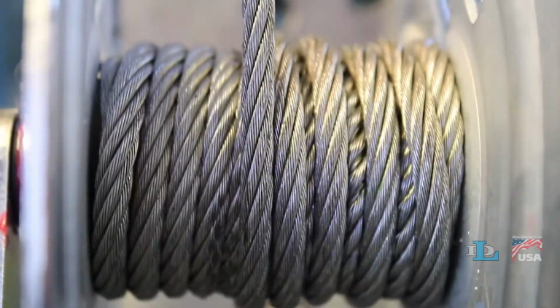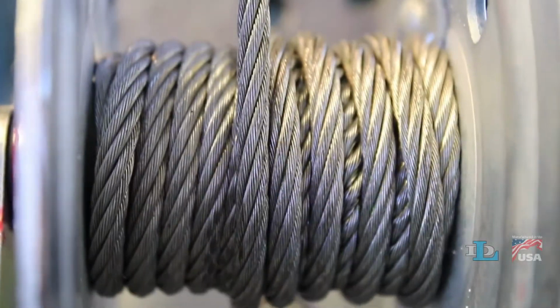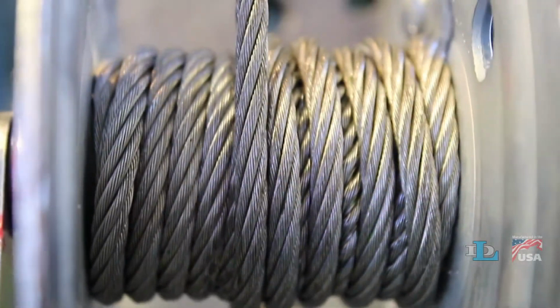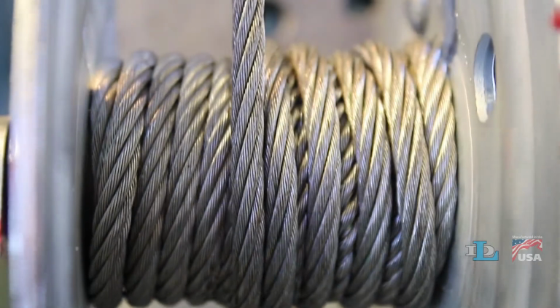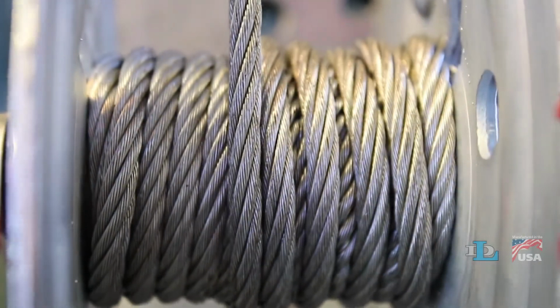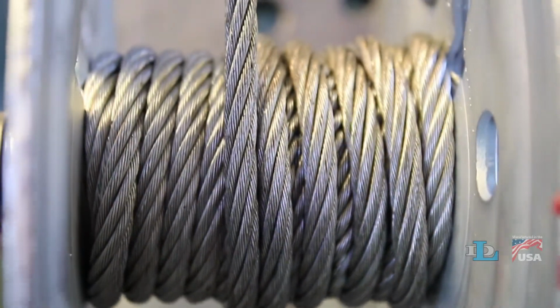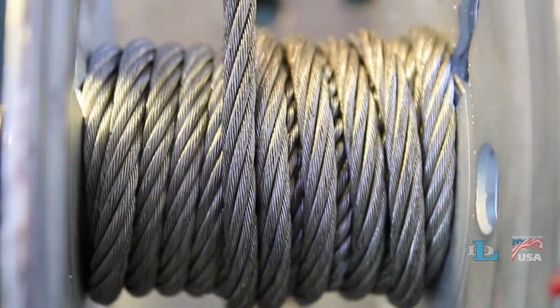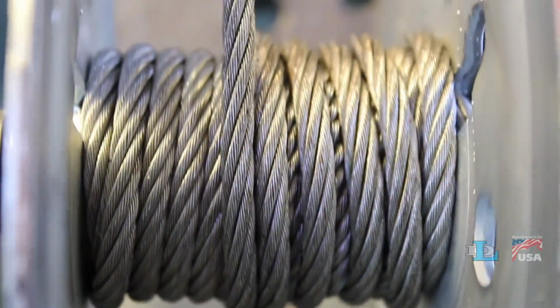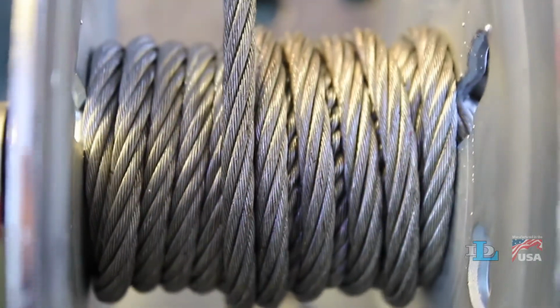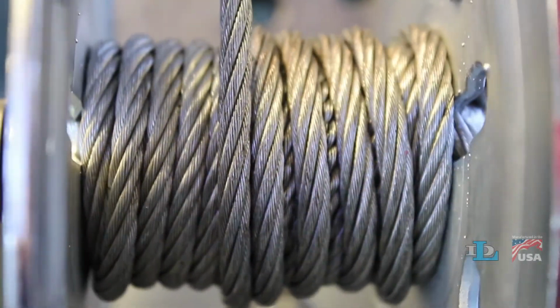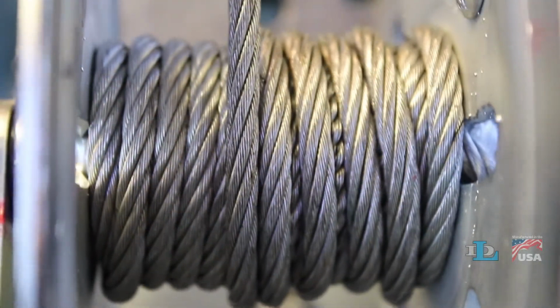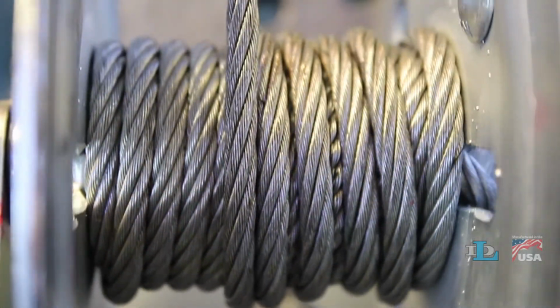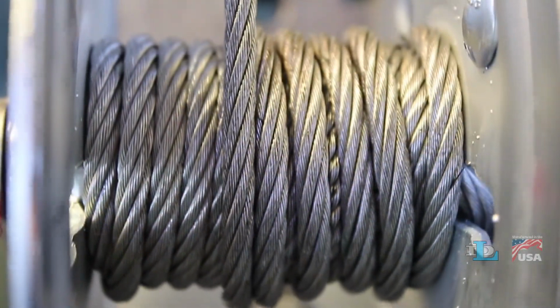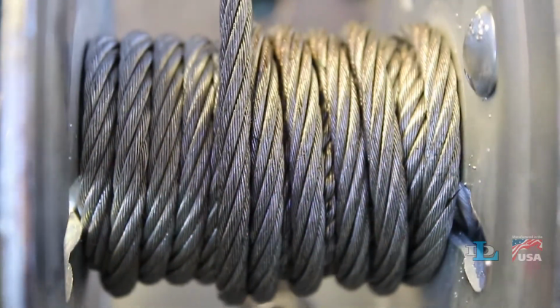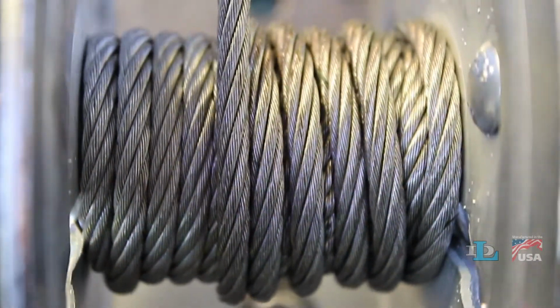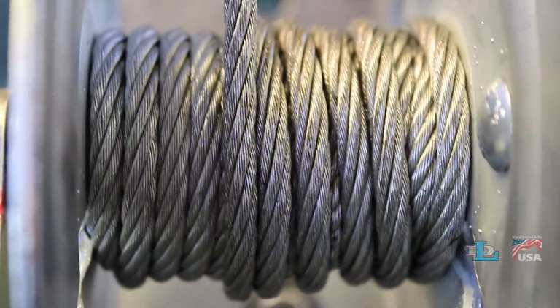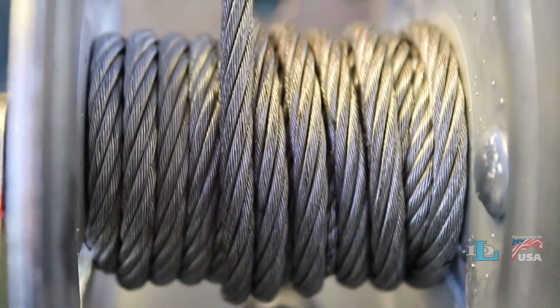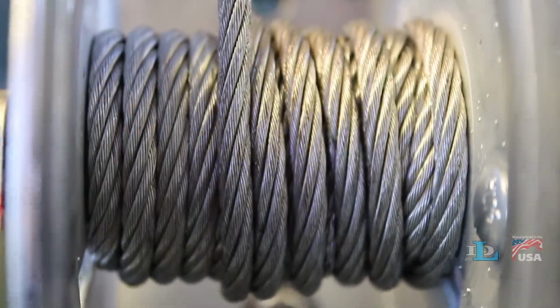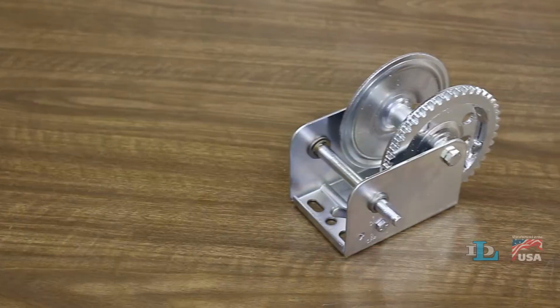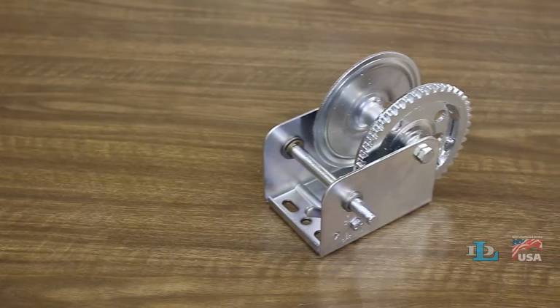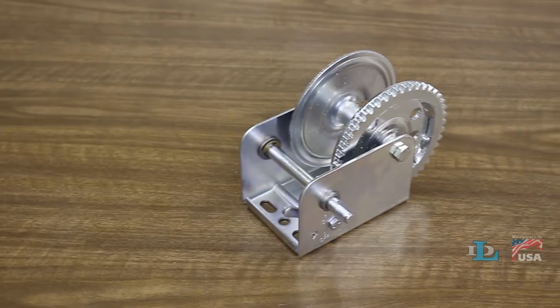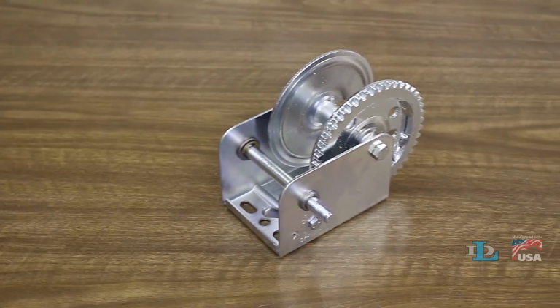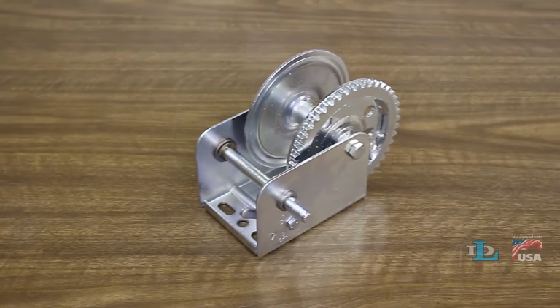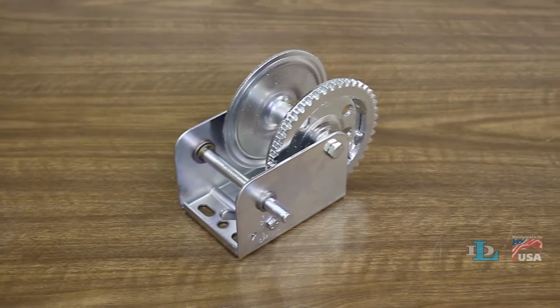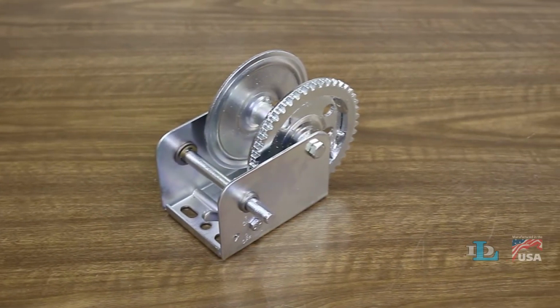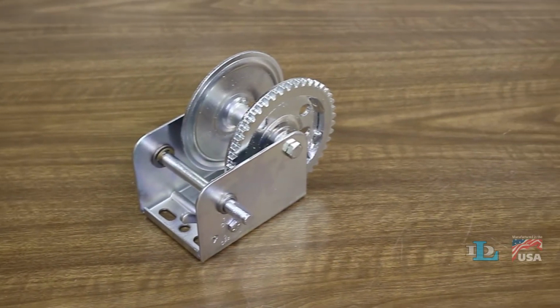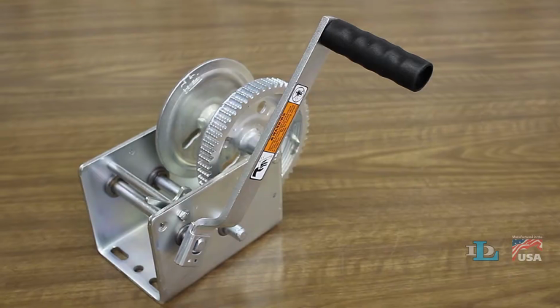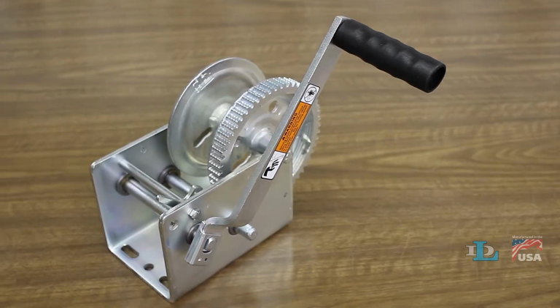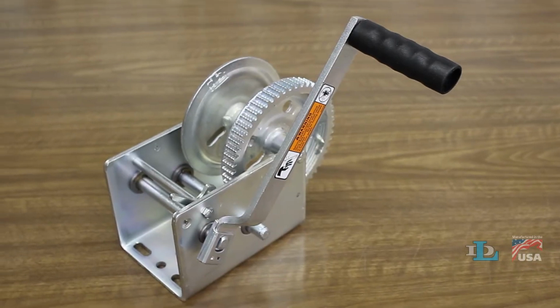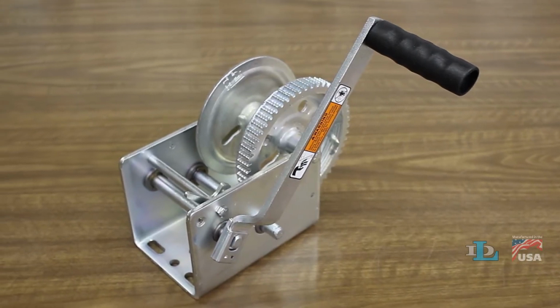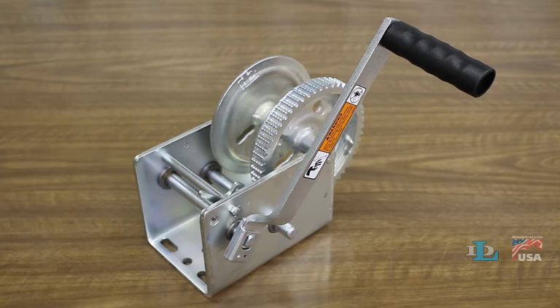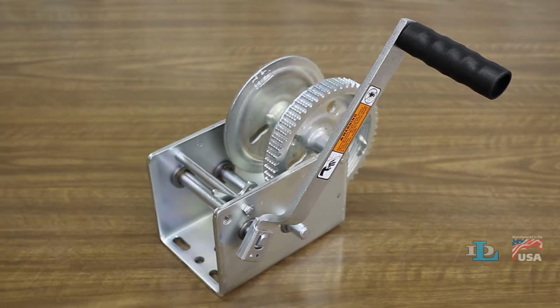DL winches are rated on the third layer of cable on the drum rather than the first layer like all of our competitors. This also means that our winches last longer and they have more safety margin built into them.